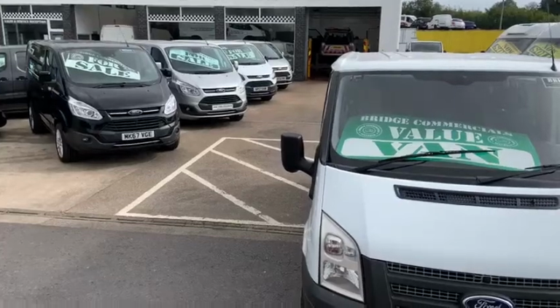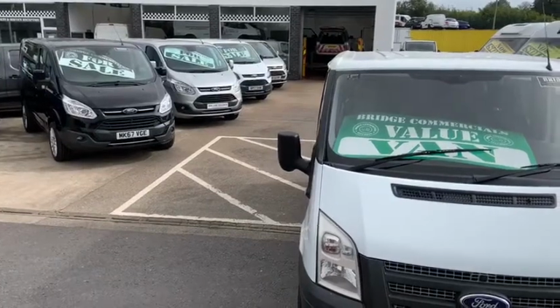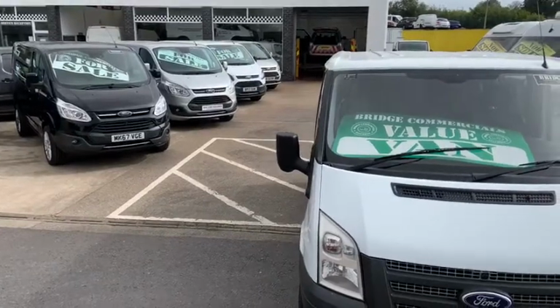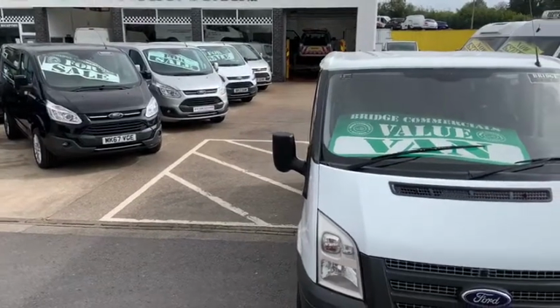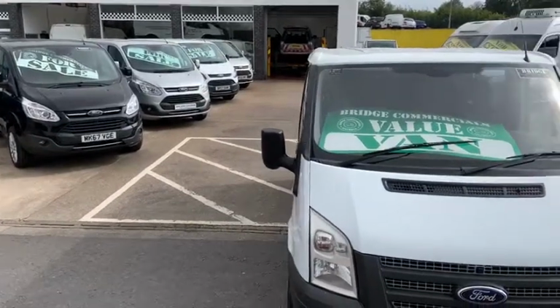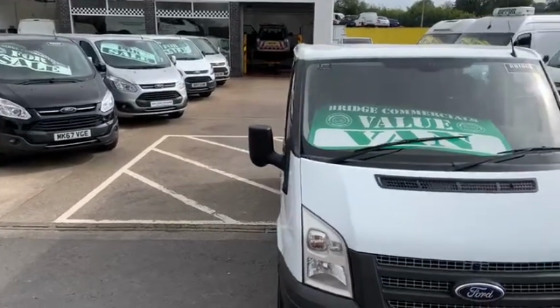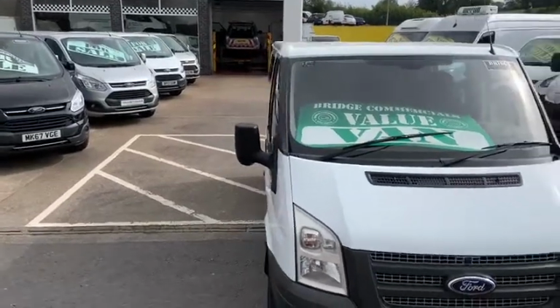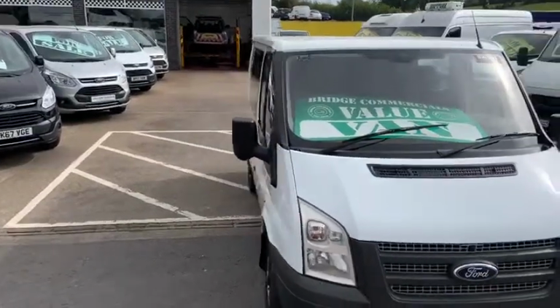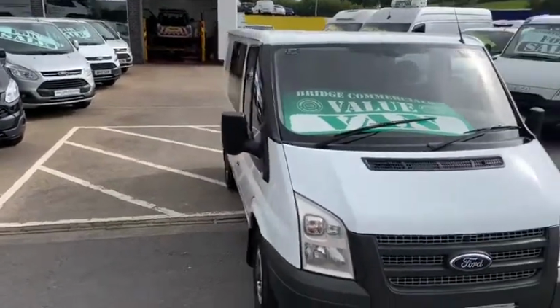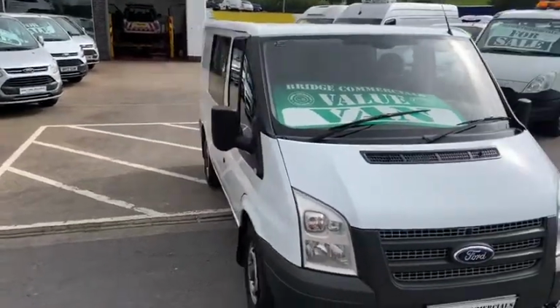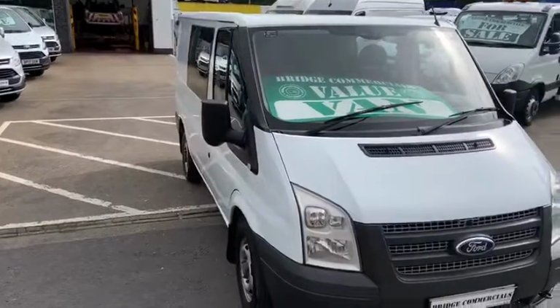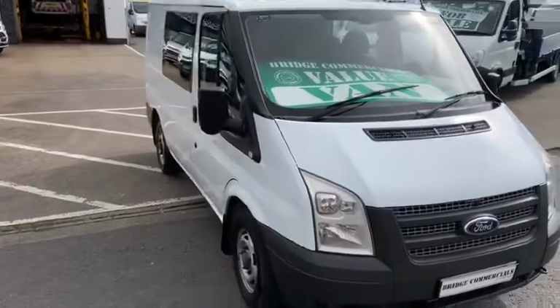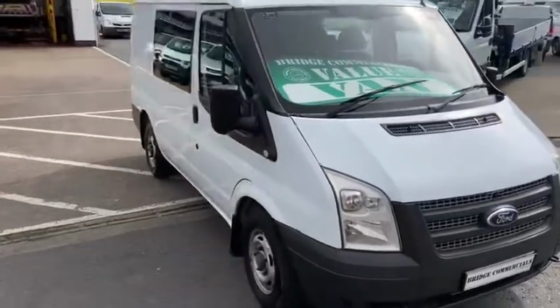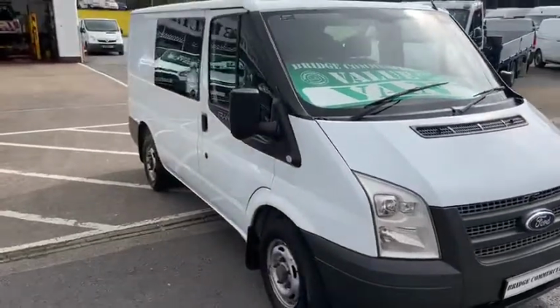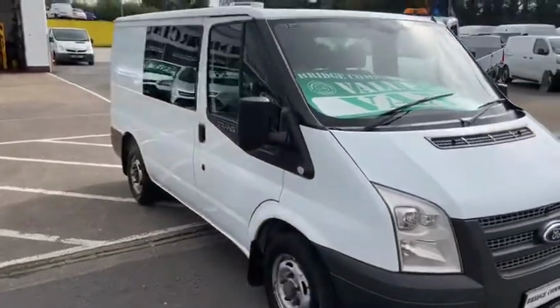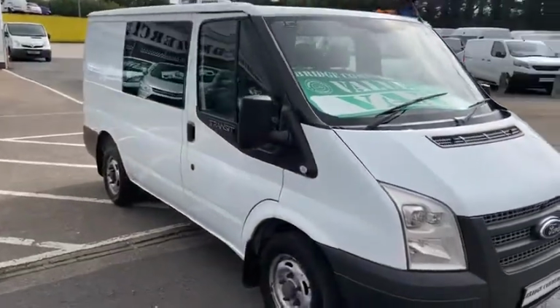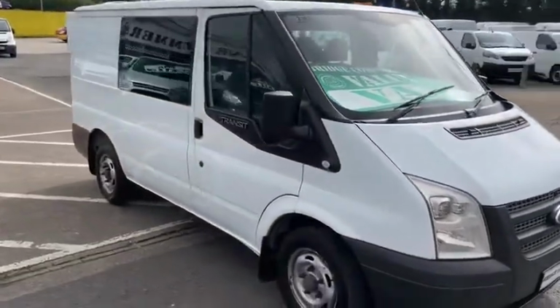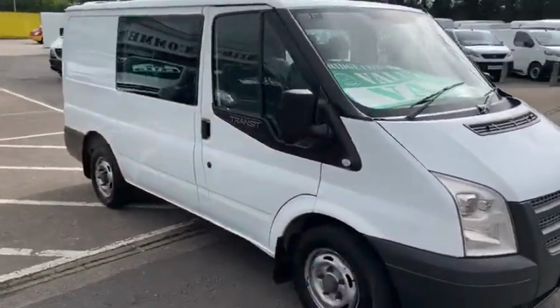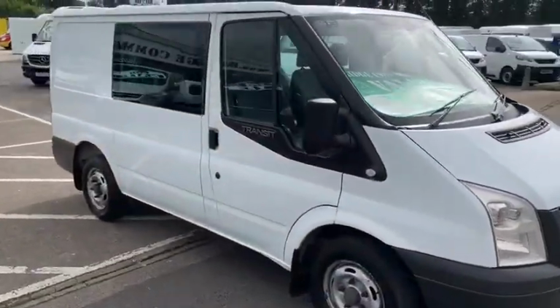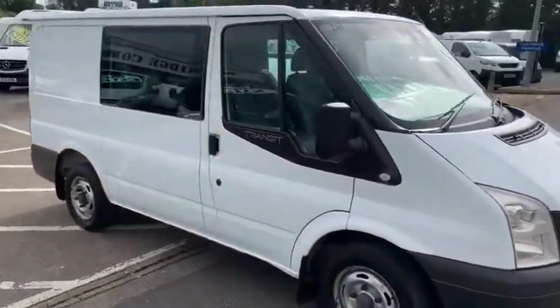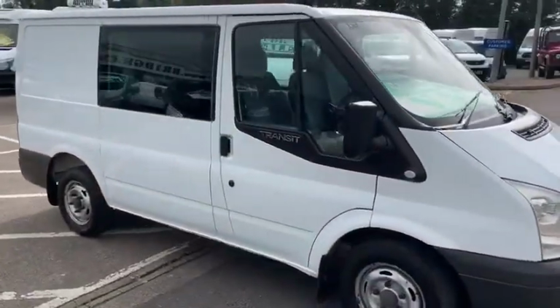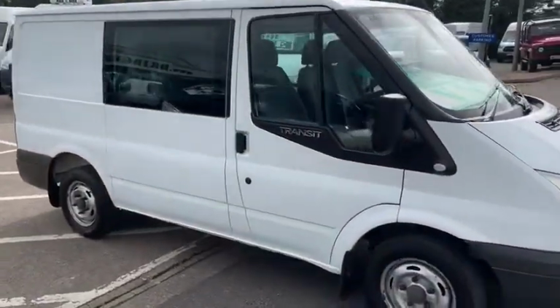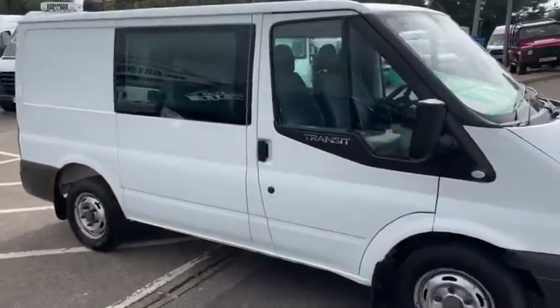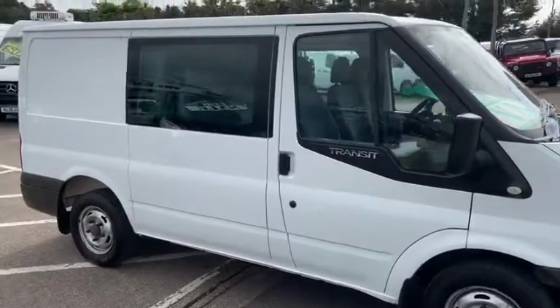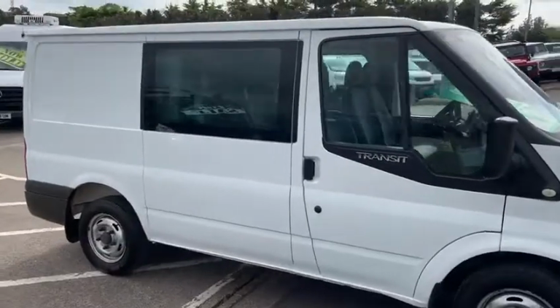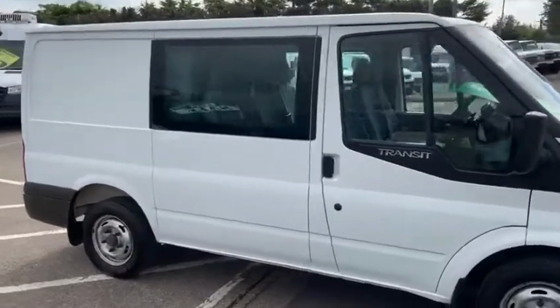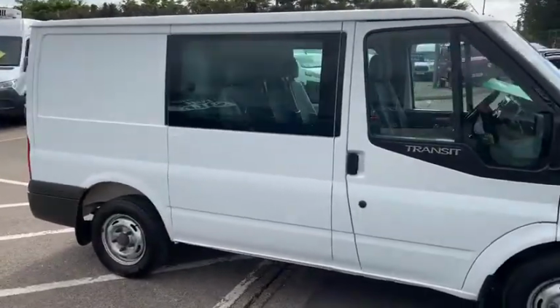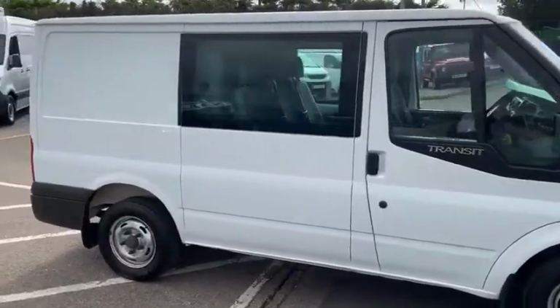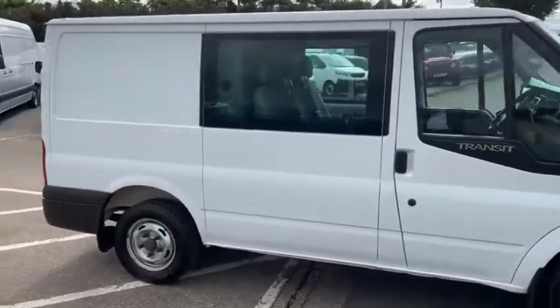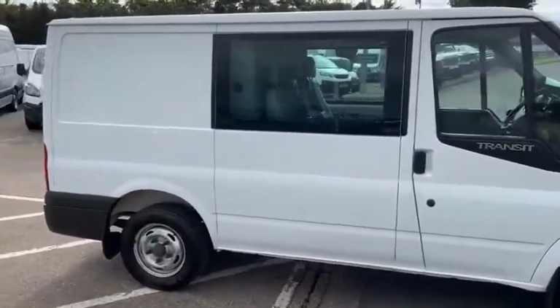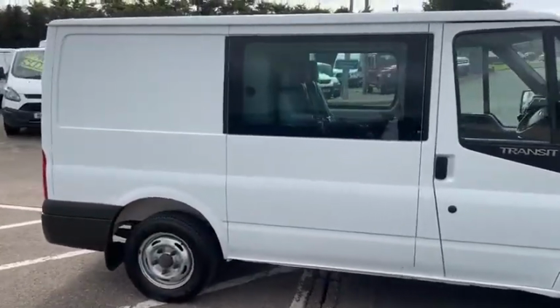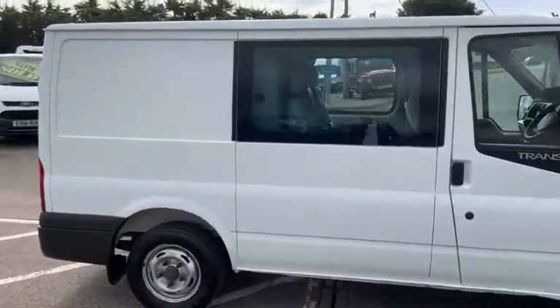Hello and welcome to Bridge Commercials of Hillsborough, one of Northern Ireland's largest light commercial vehicle specialists. We have been specialising in the sales, service and hire of light commercial vehicles for now over 30 years.